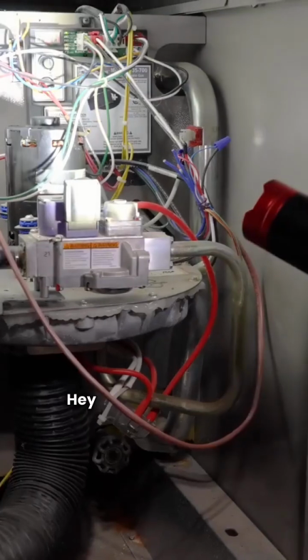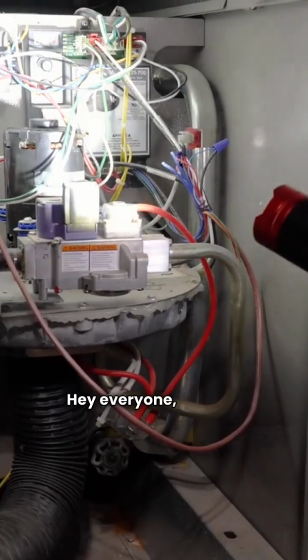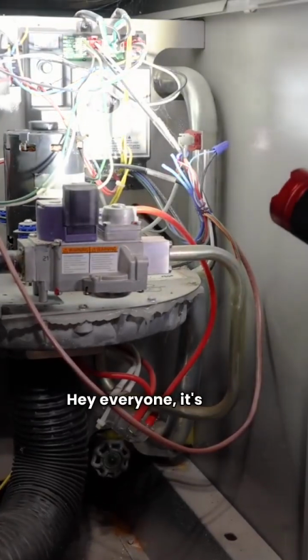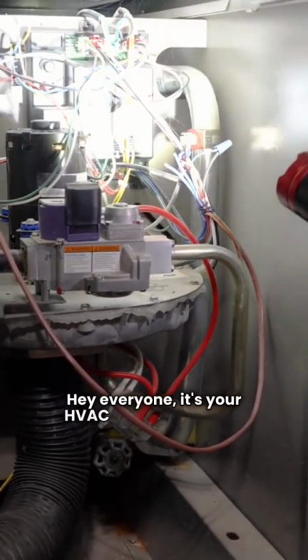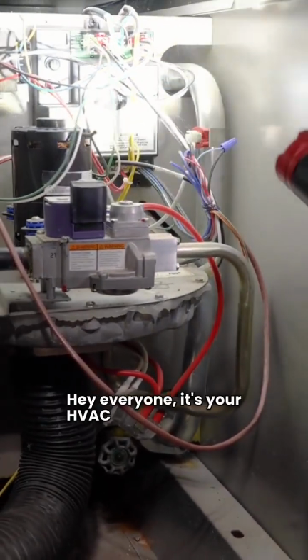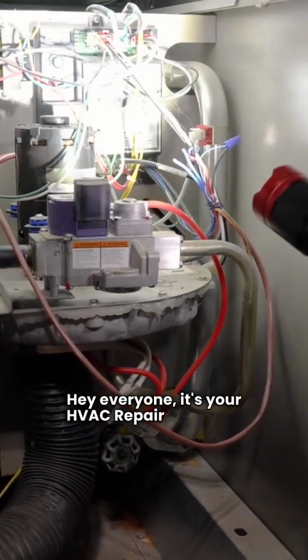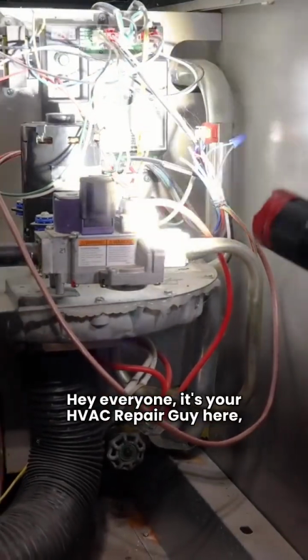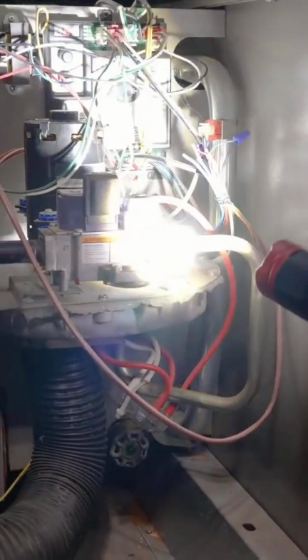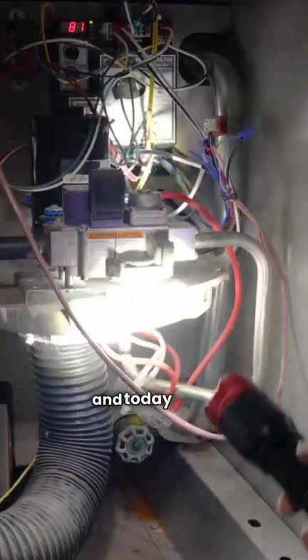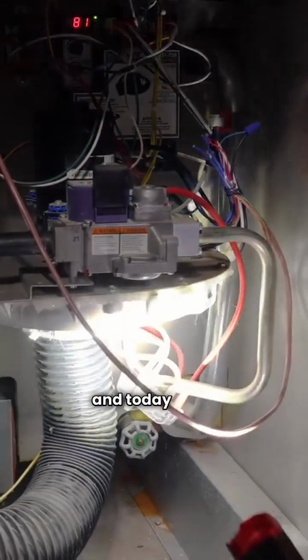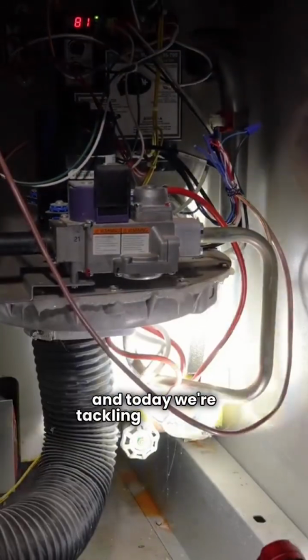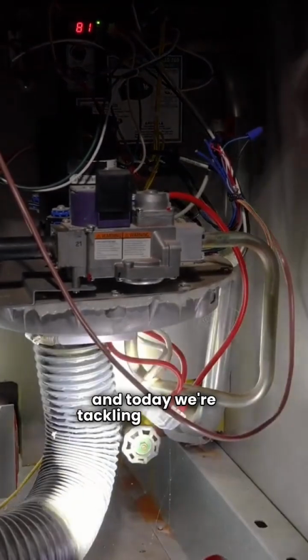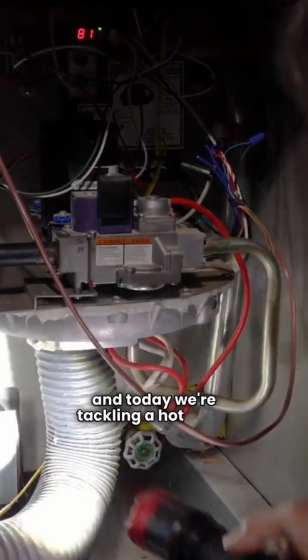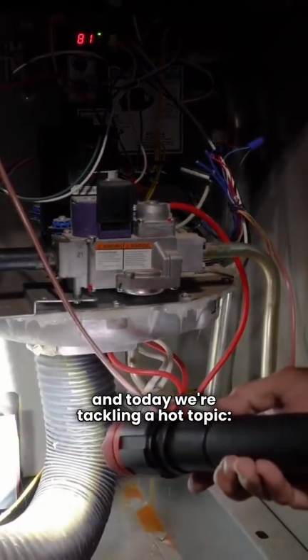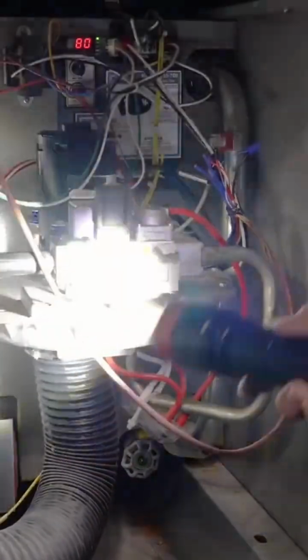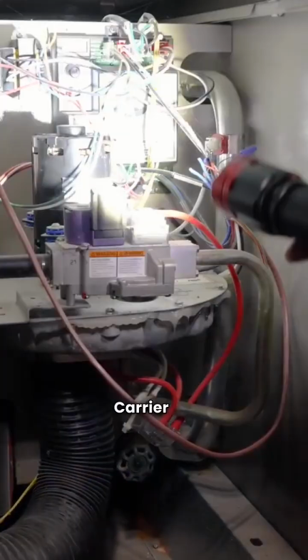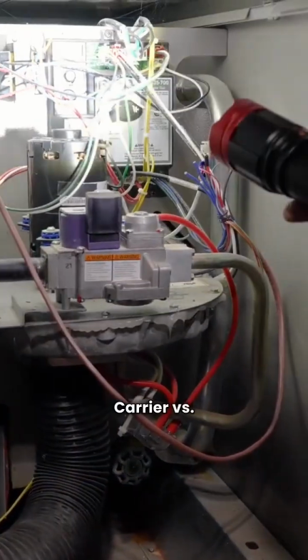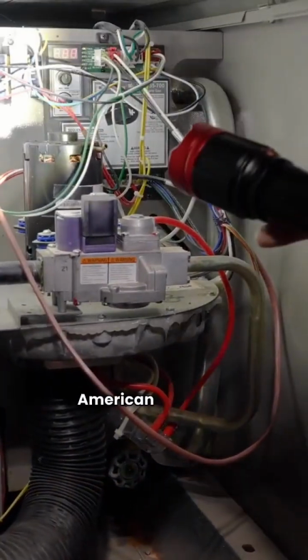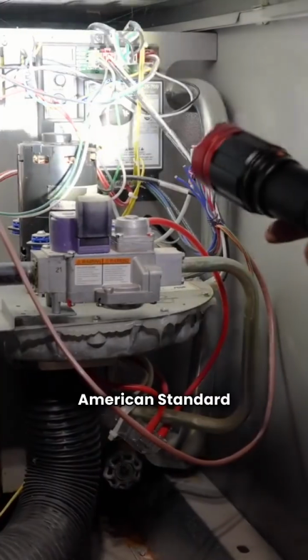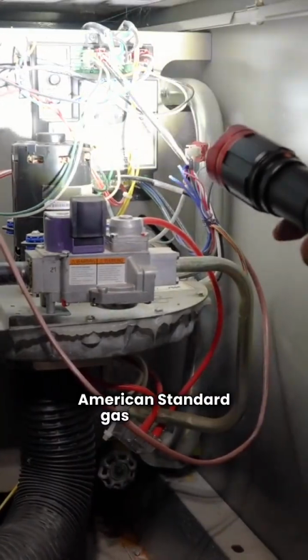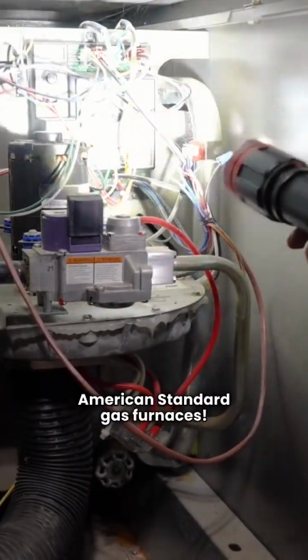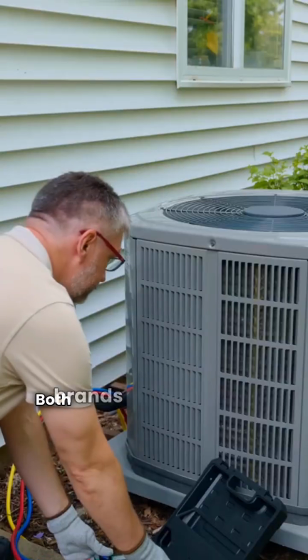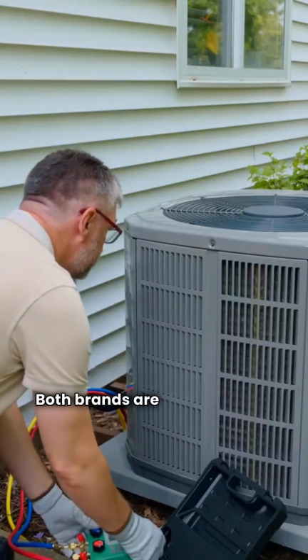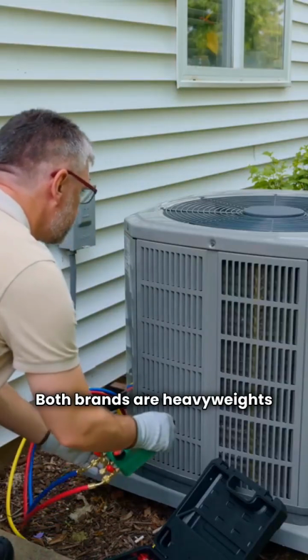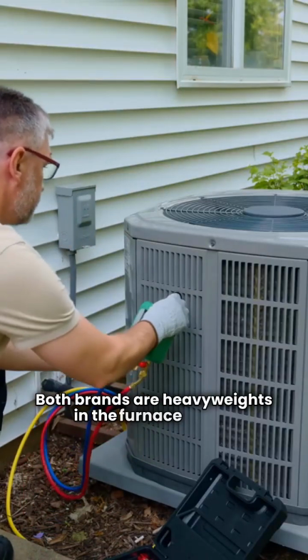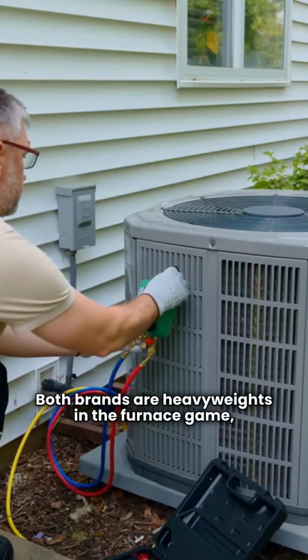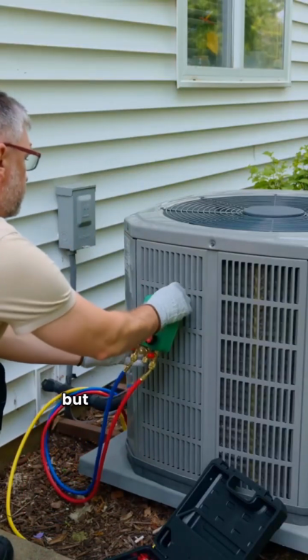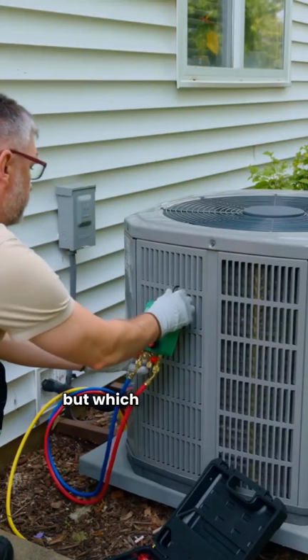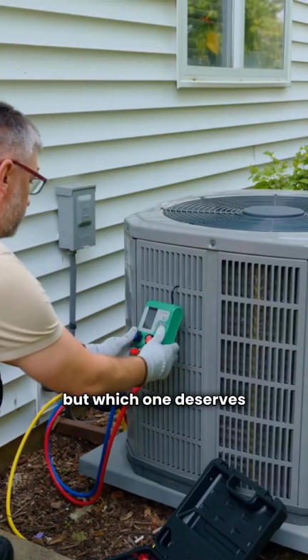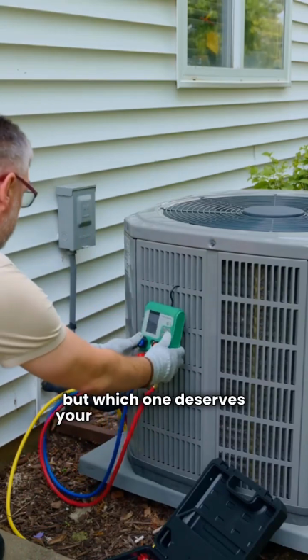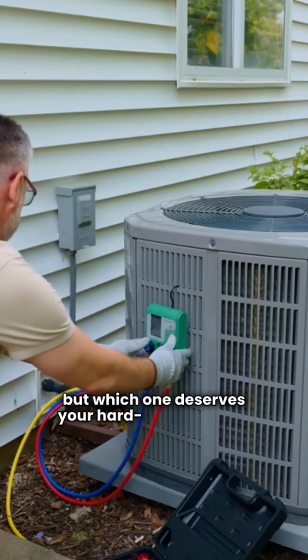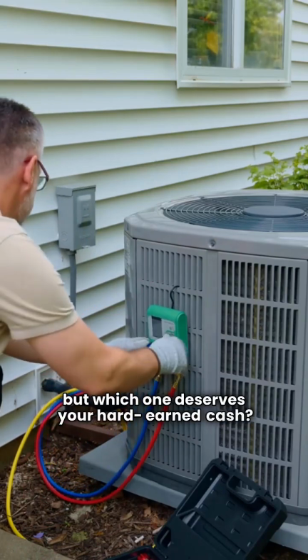Hey everyone, it's your HVAC repair guy here, and today we're tackling a hot topic: Carrier versus American Standard gas furnaces. Both brands are heavyweights in the furnace game, but which one deserves your hard-earned cash?